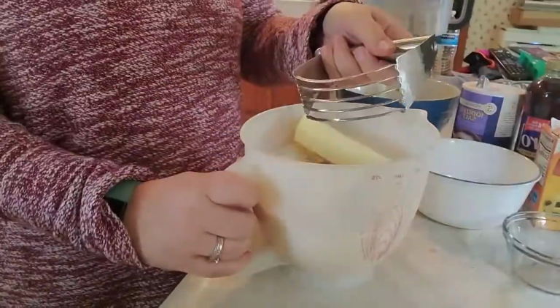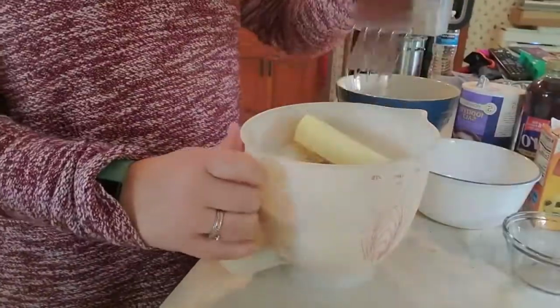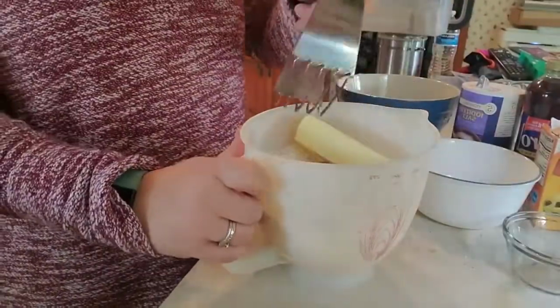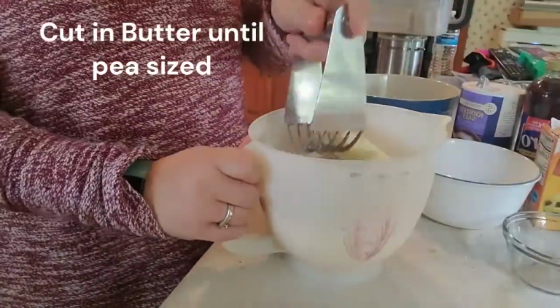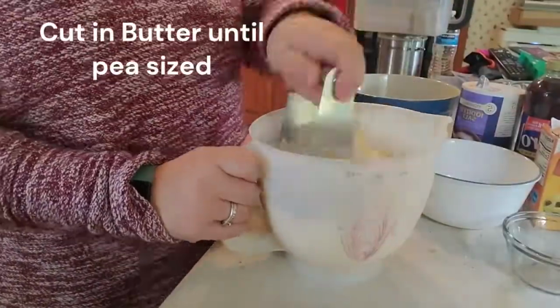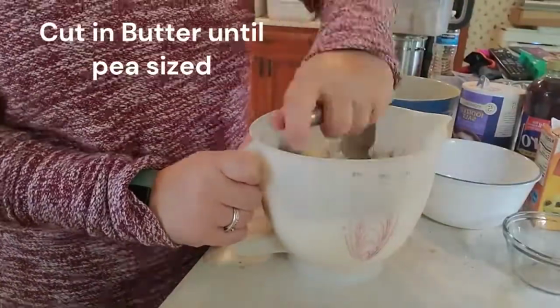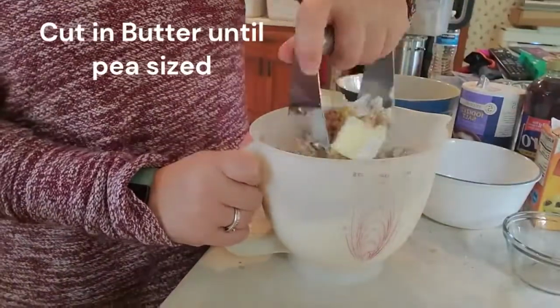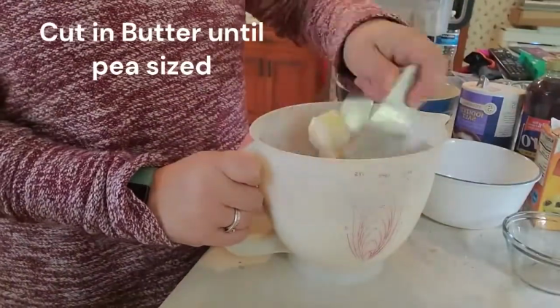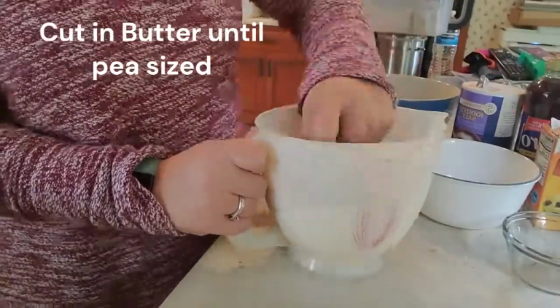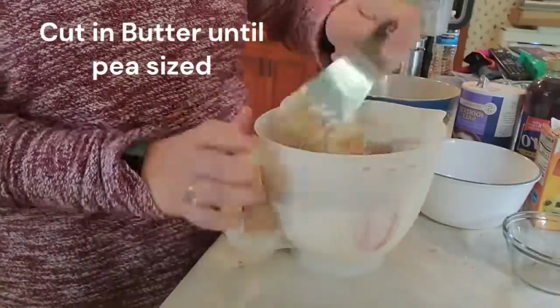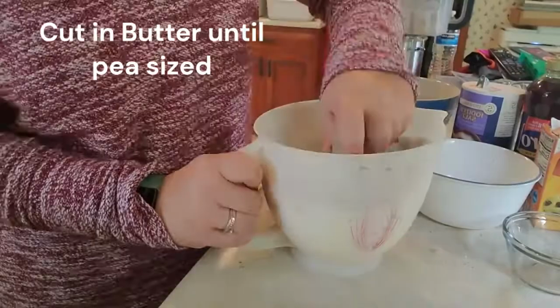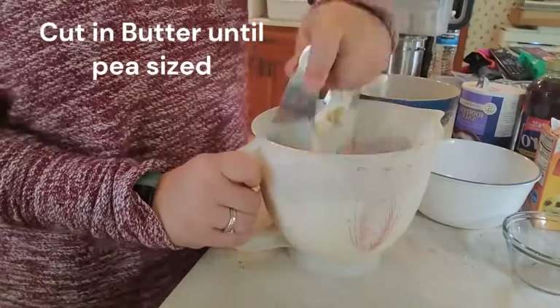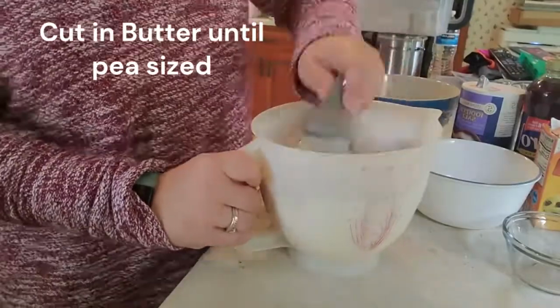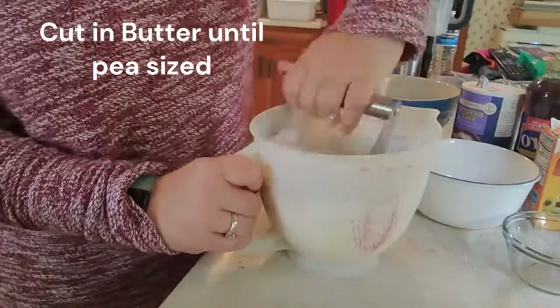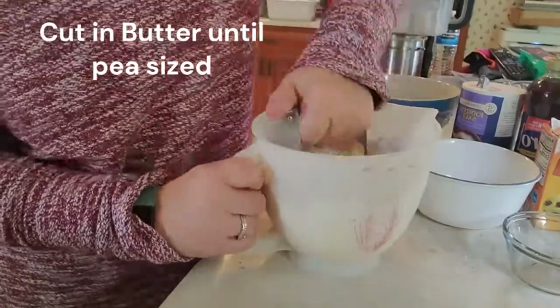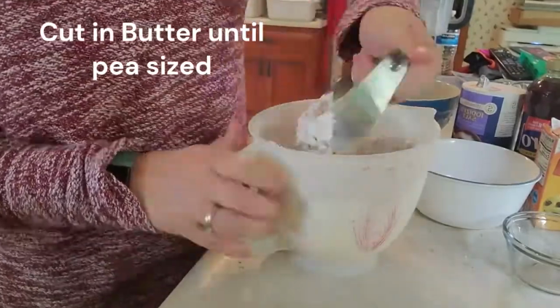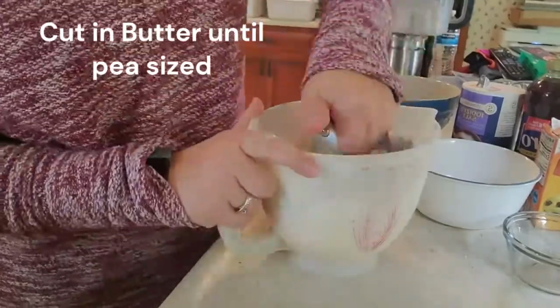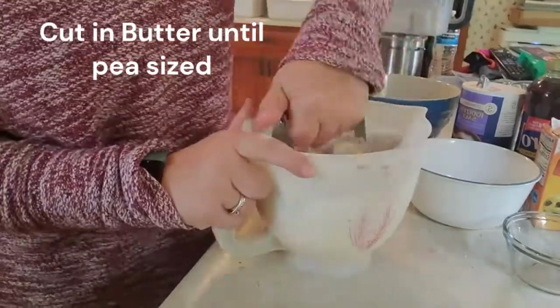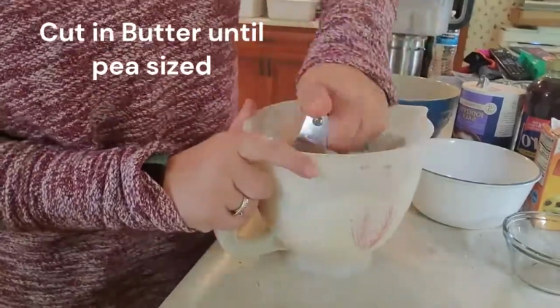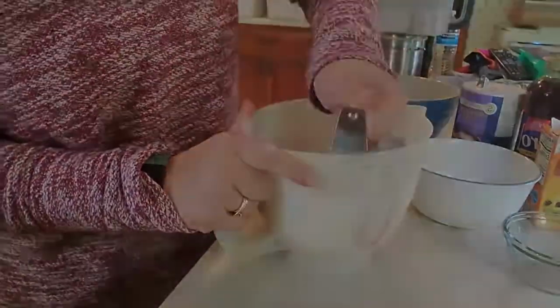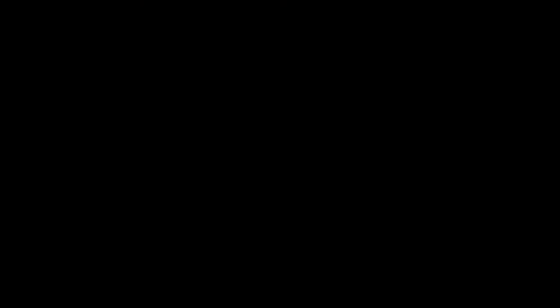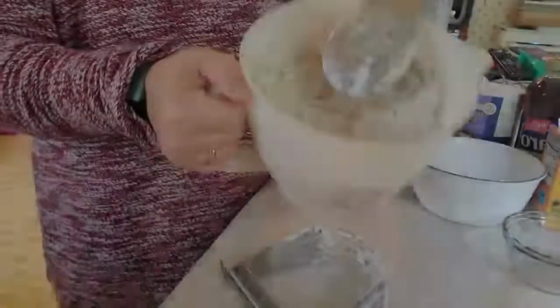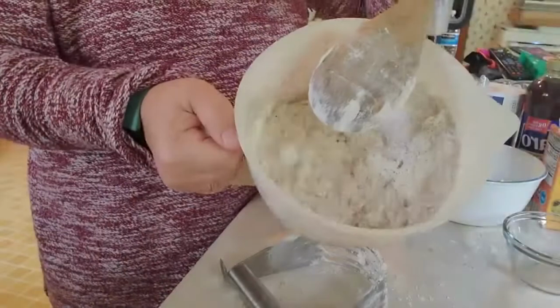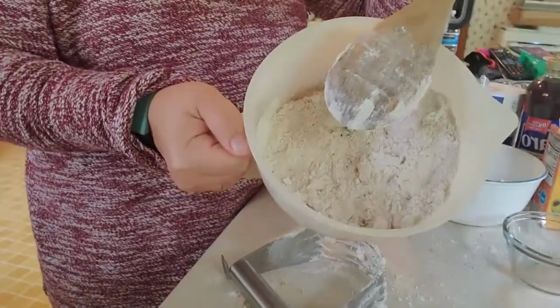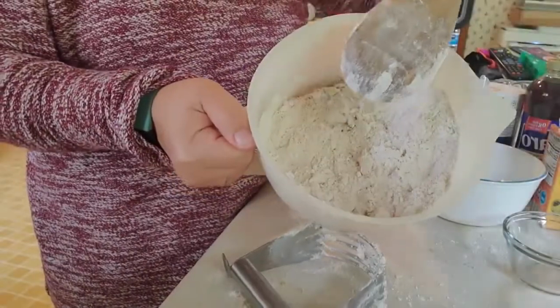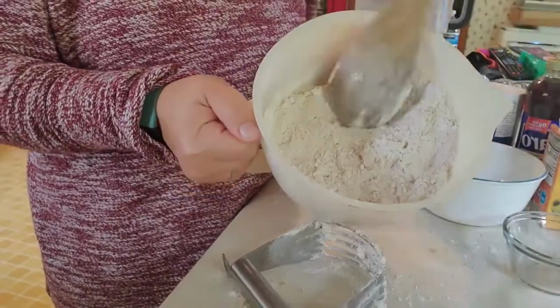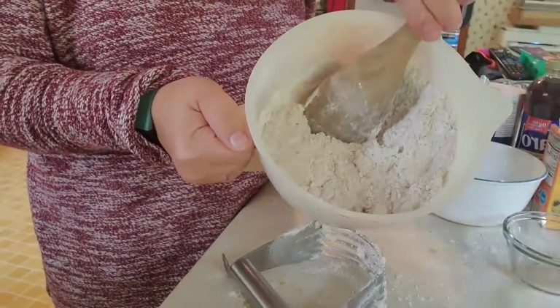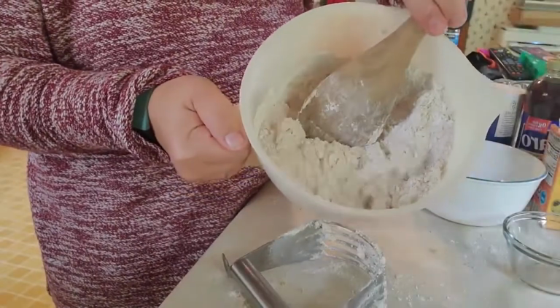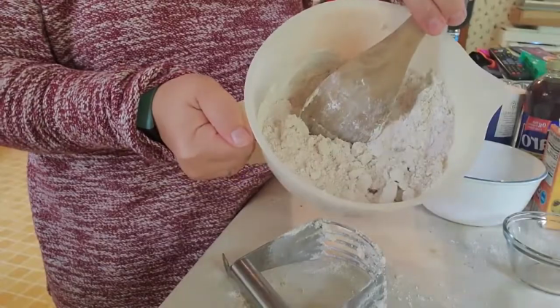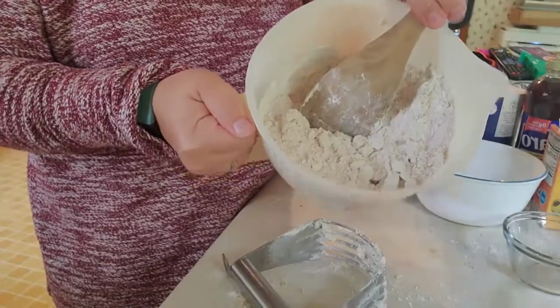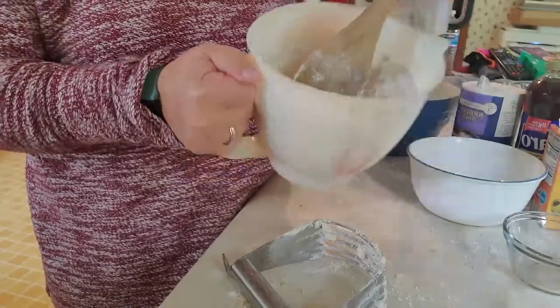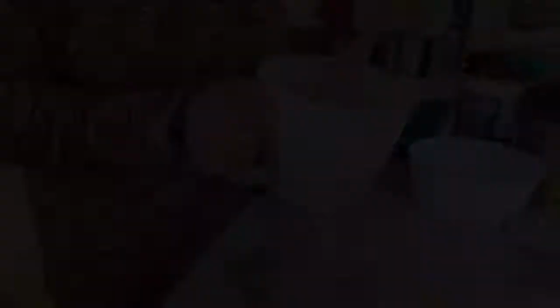Once you have the butter about pea sized, we're going to take out one cup of that mixture and set it to the side. We're going to use it to top the pies at the end.